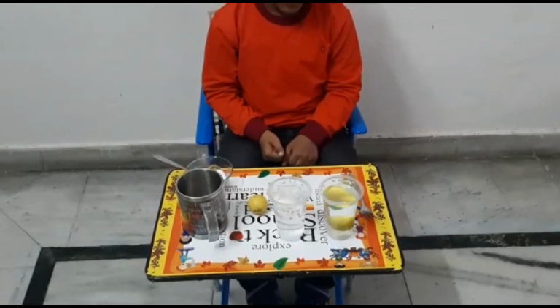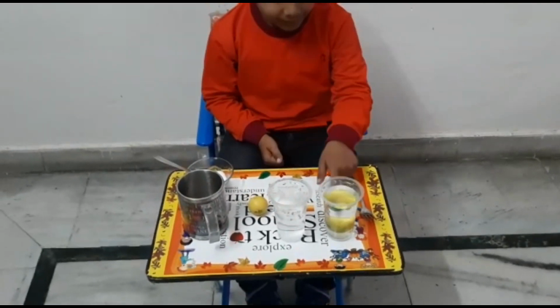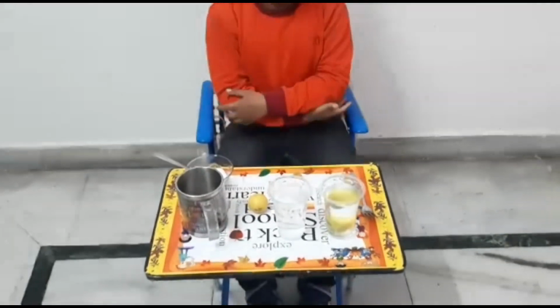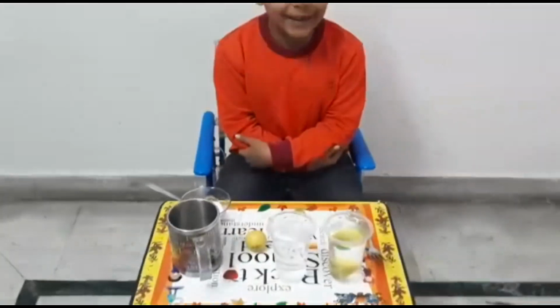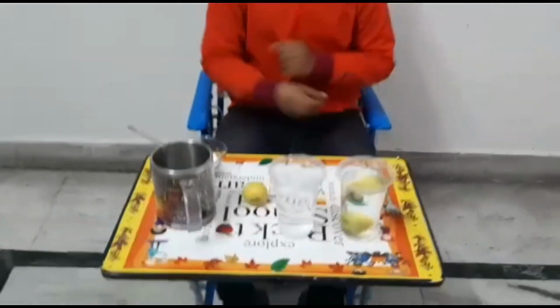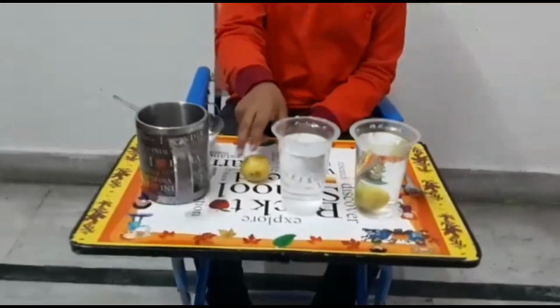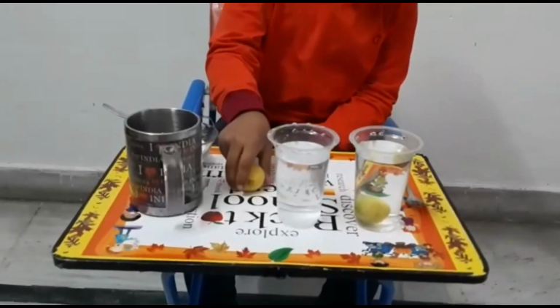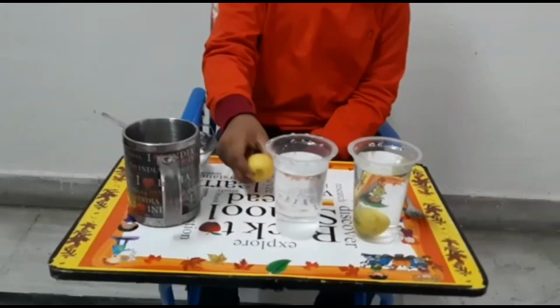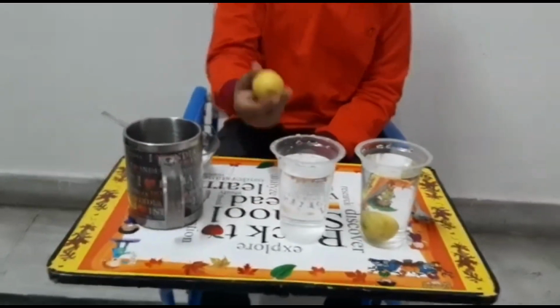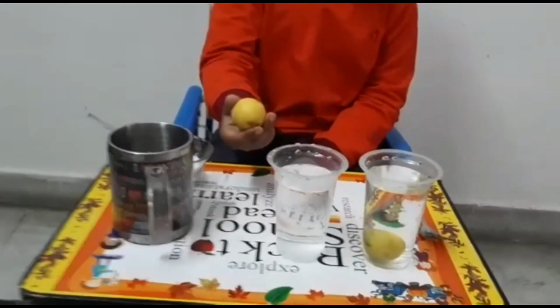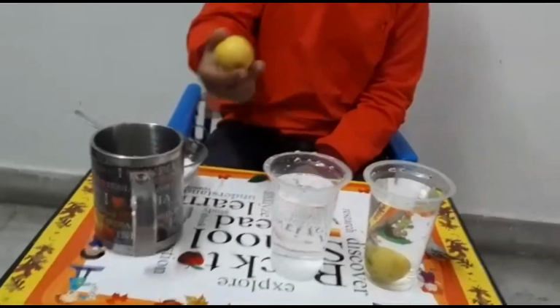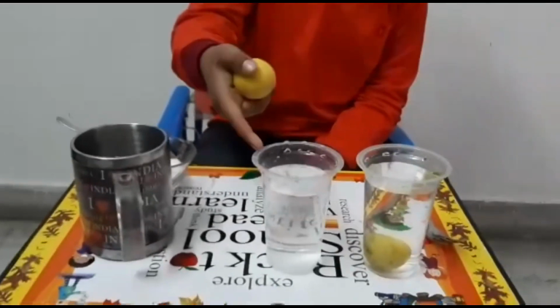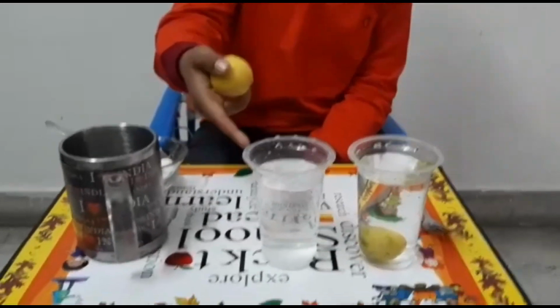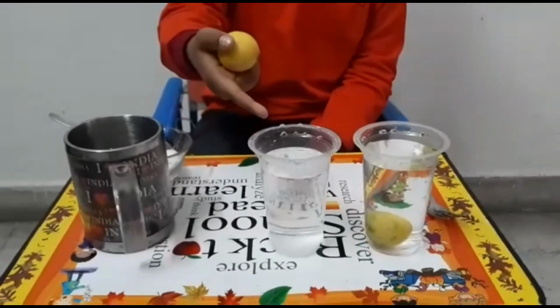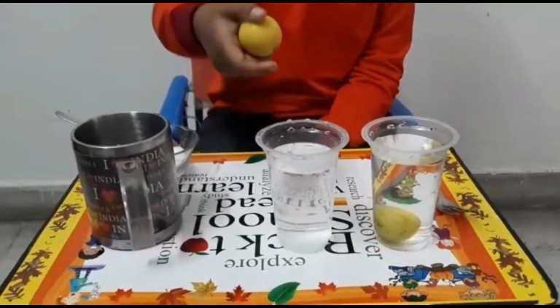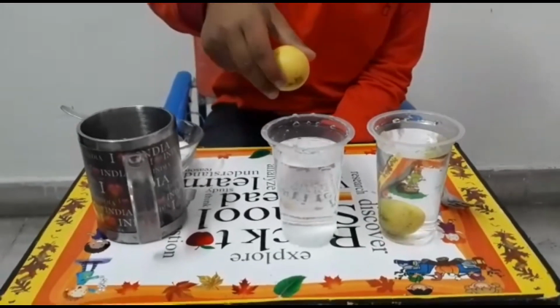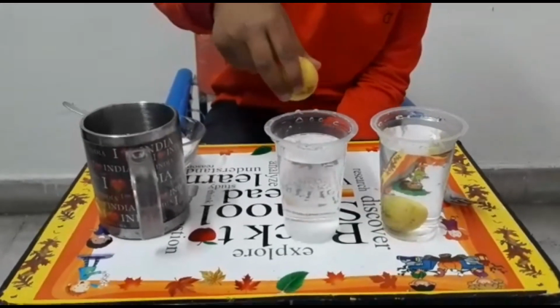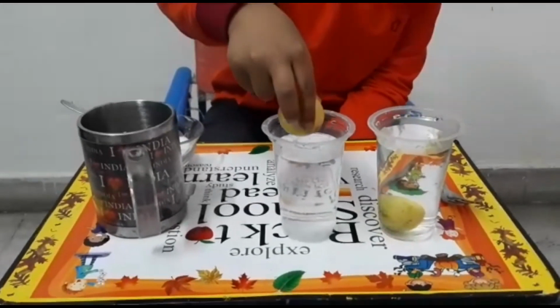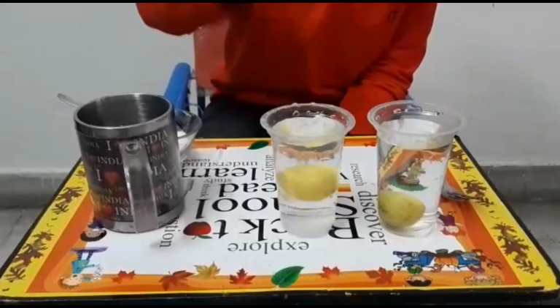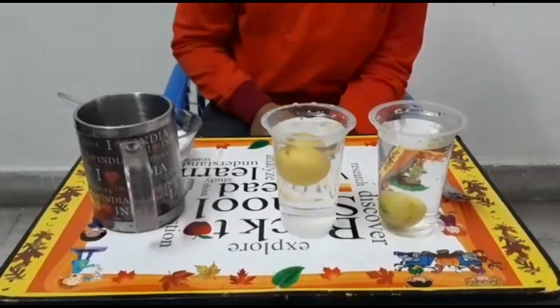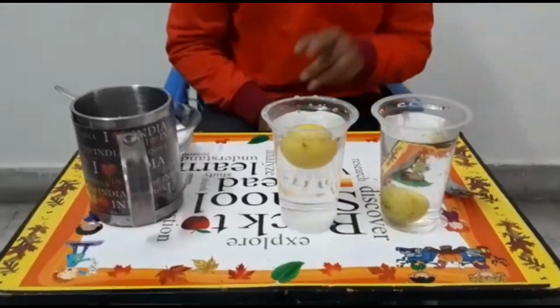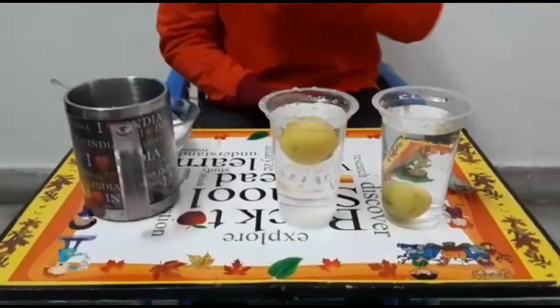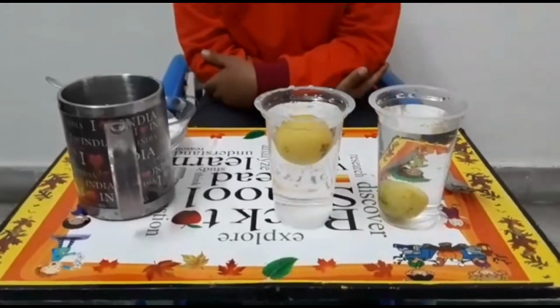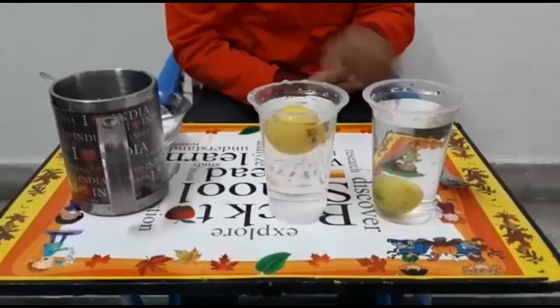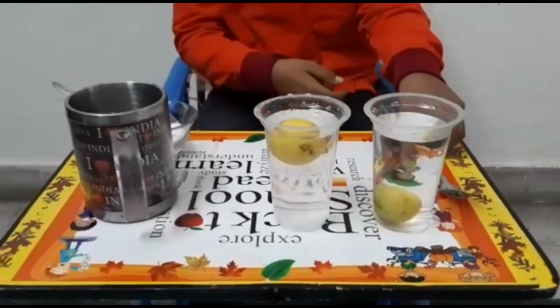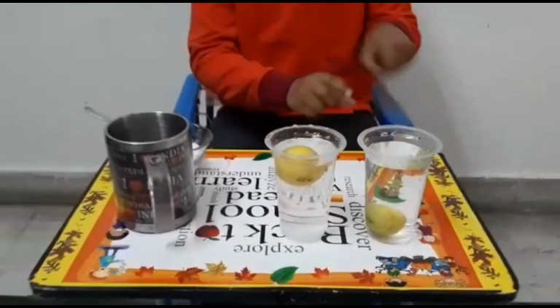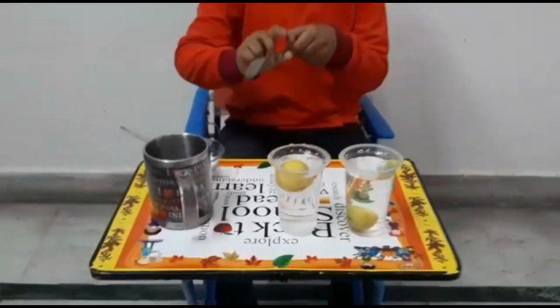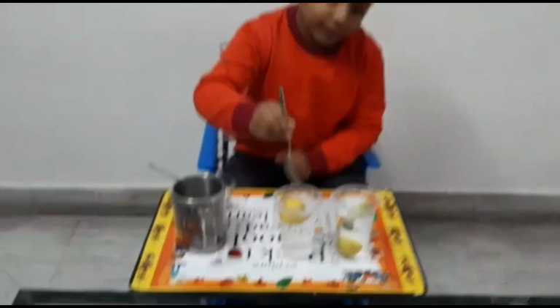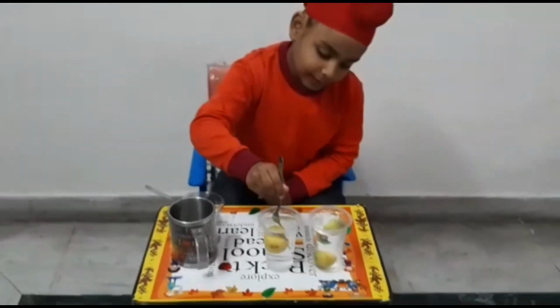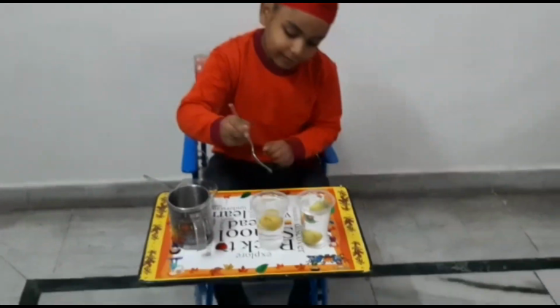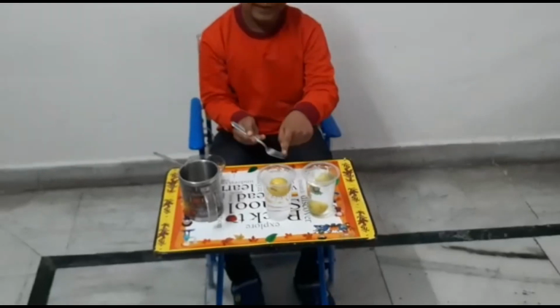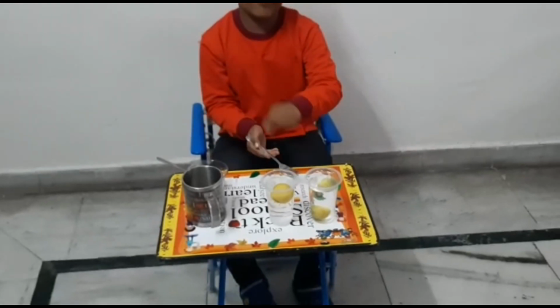See, it's sinking. Now take another lemon and put it into the other glass. See, it's floating.